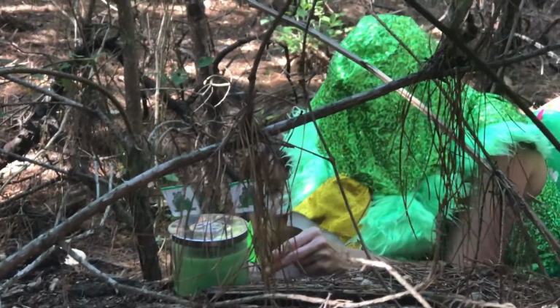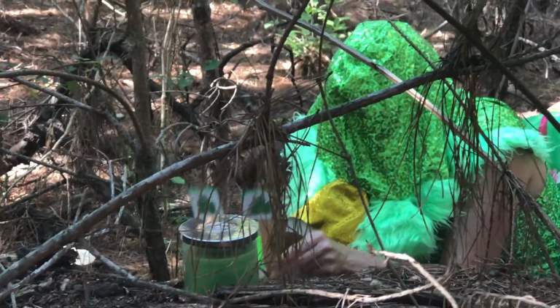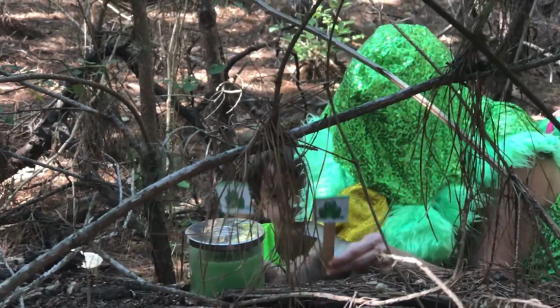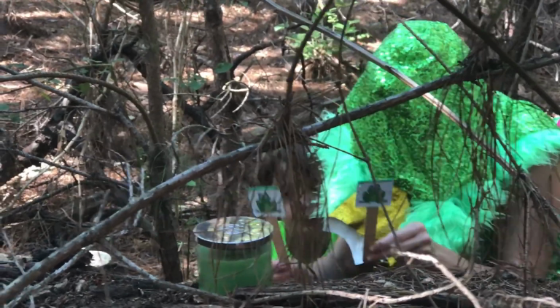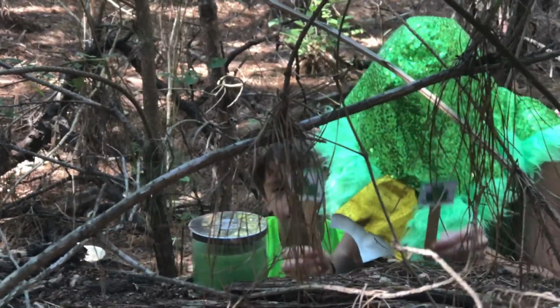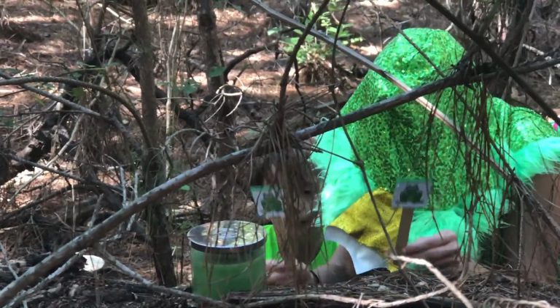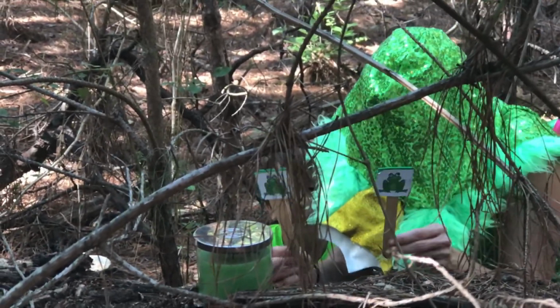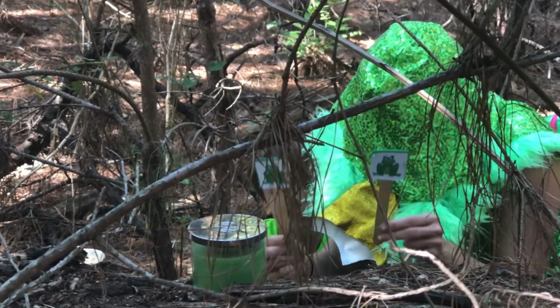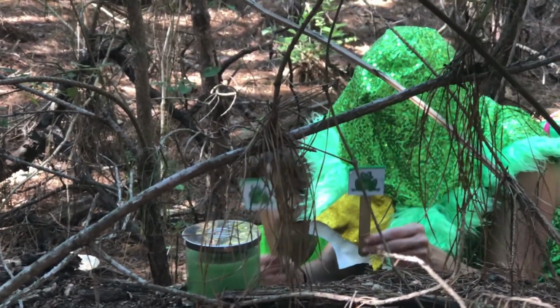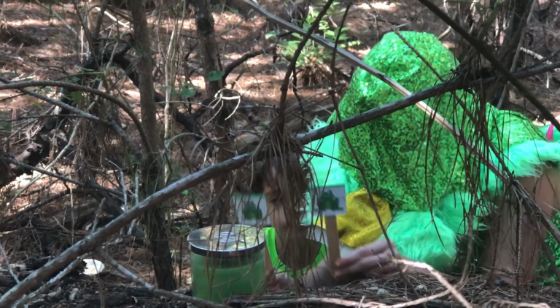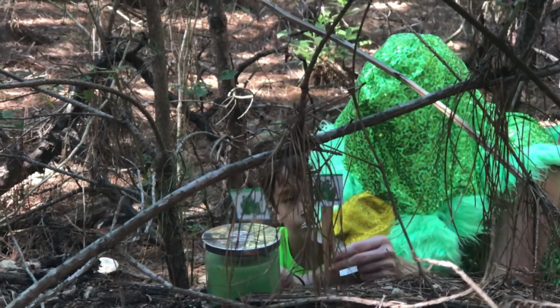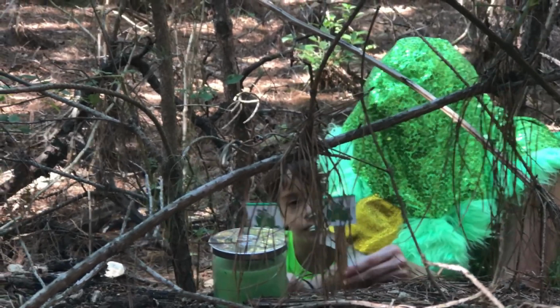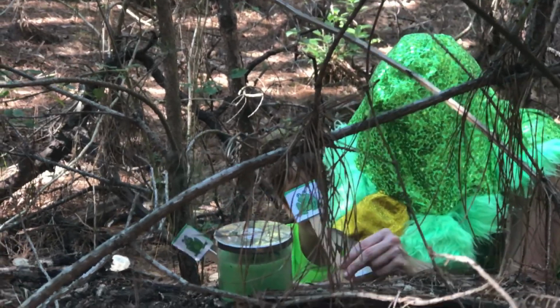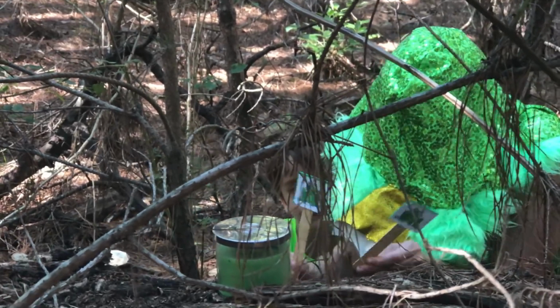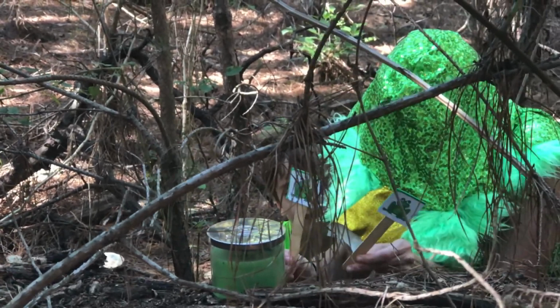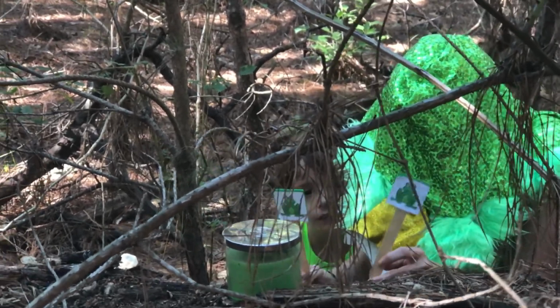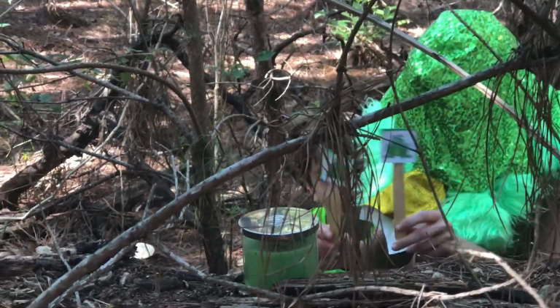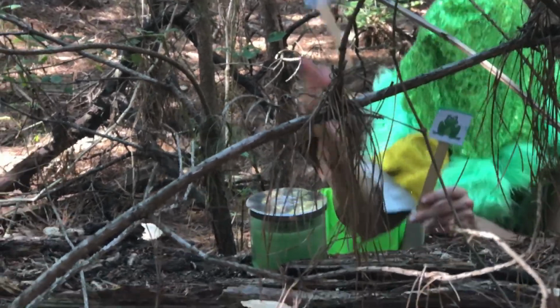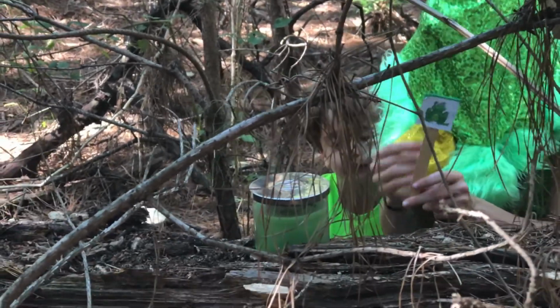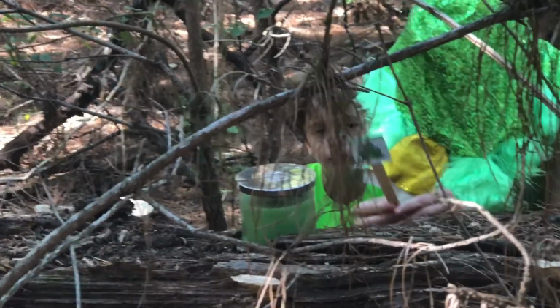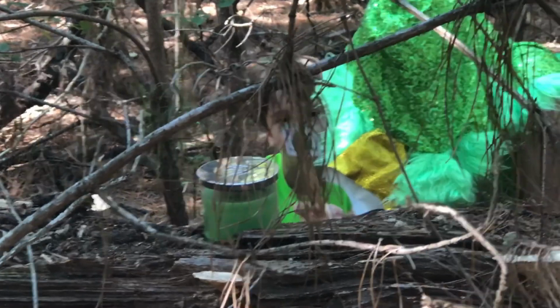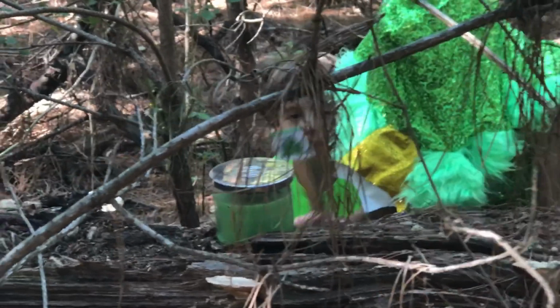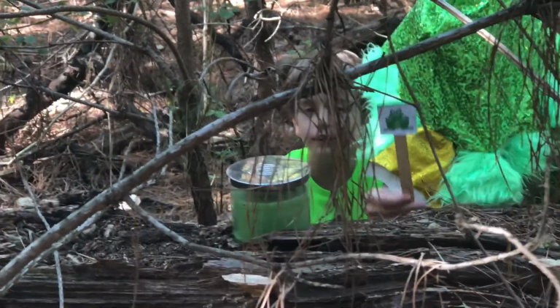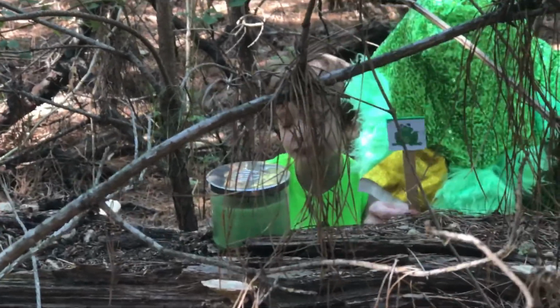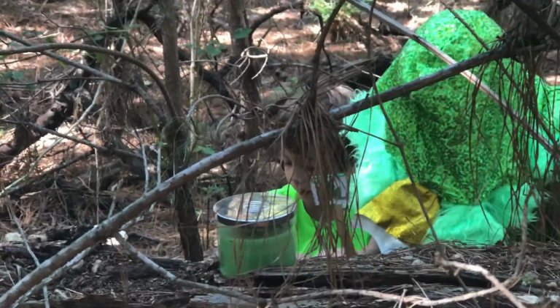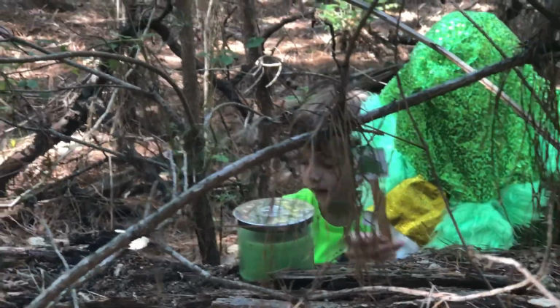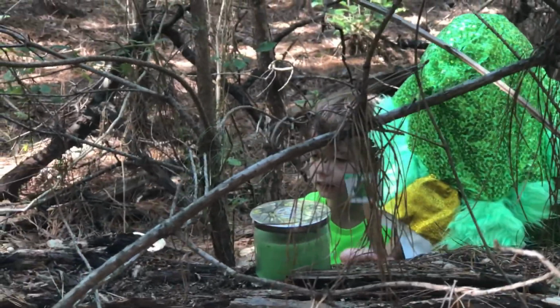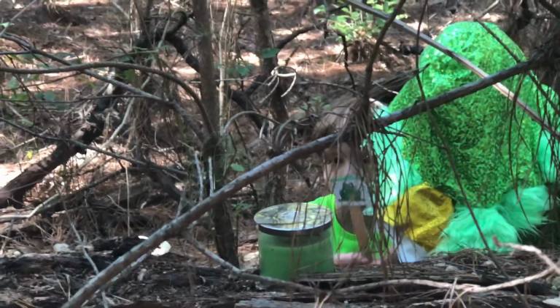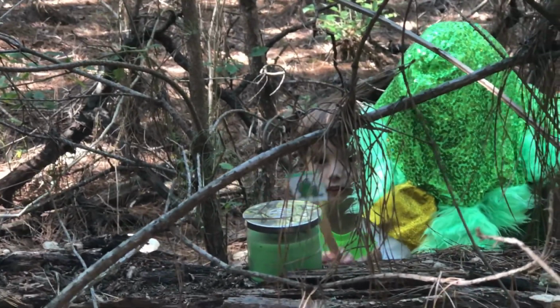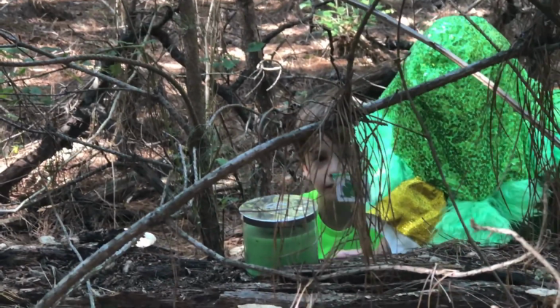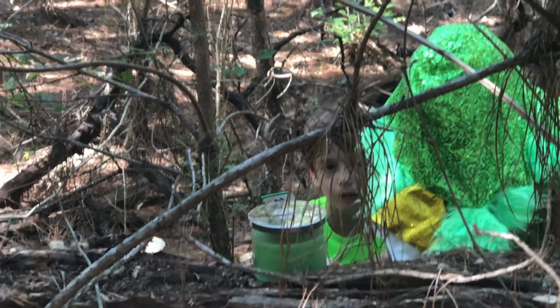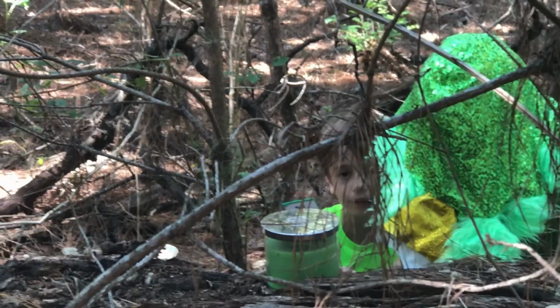One little speckled frog sat on a speckled log eating some most delicious bugs. Yum, yum. One jumped into the pool where it was nice and cool. Then there was one green speckled frog. Glug, glug.